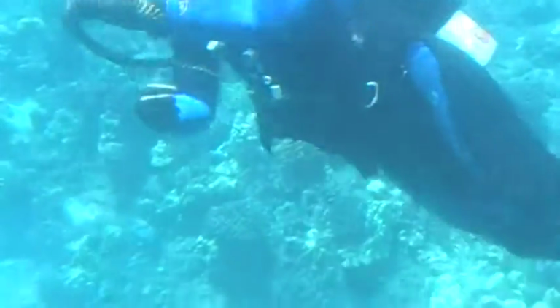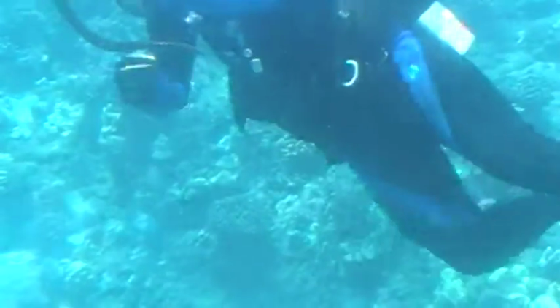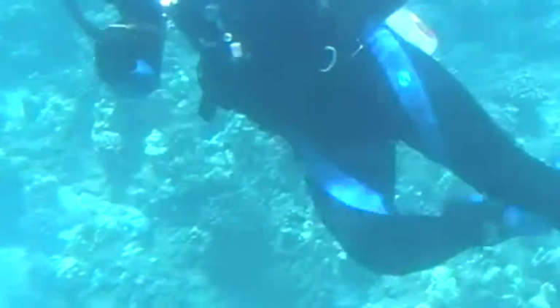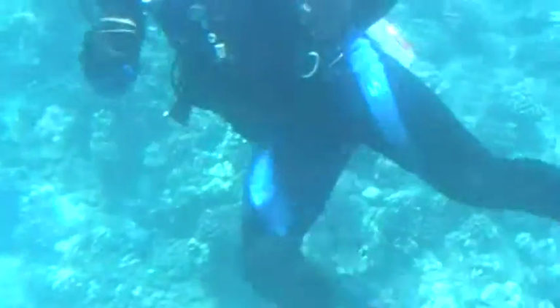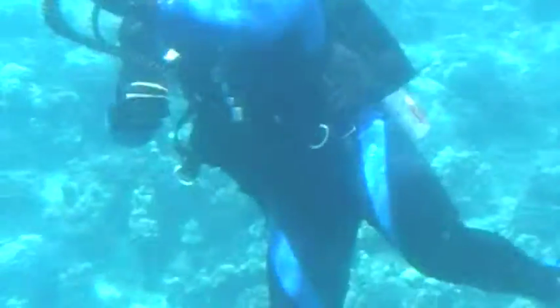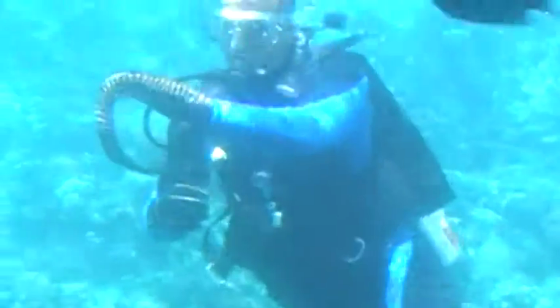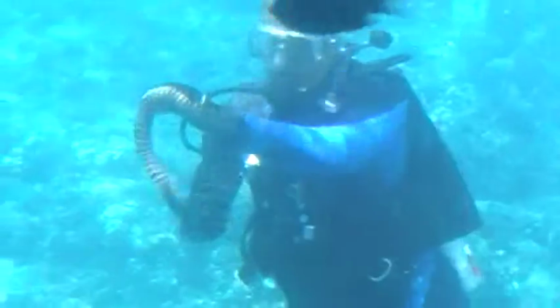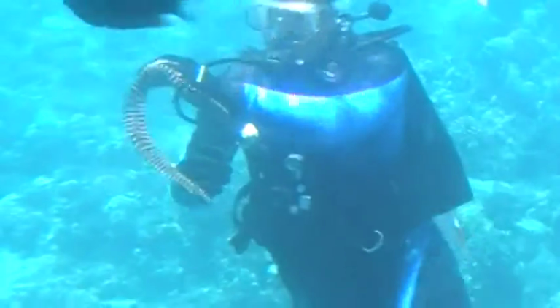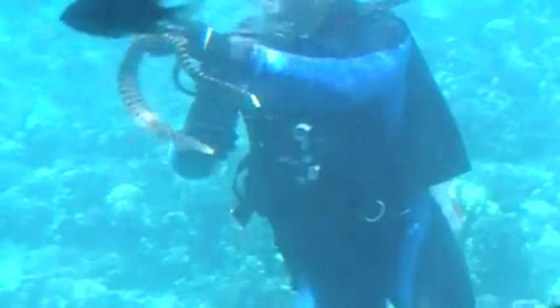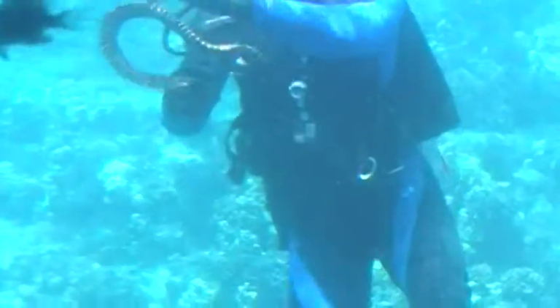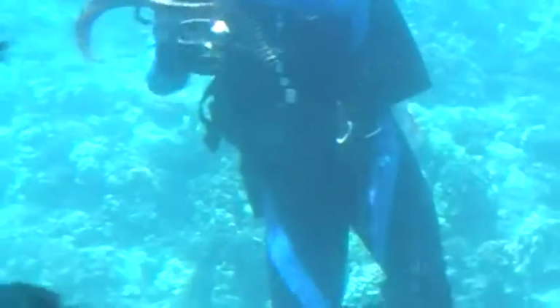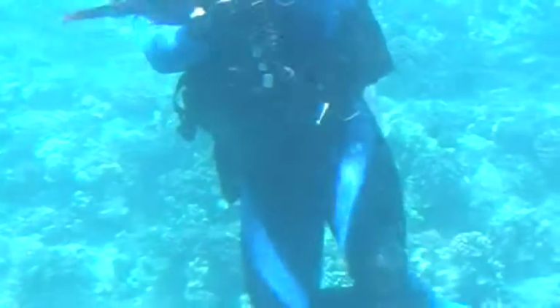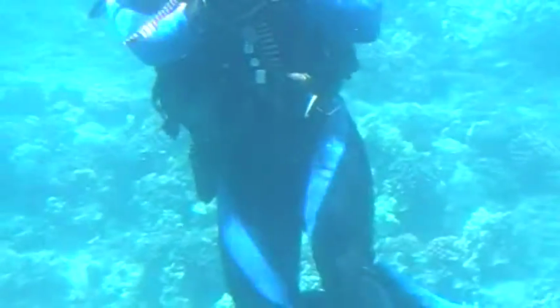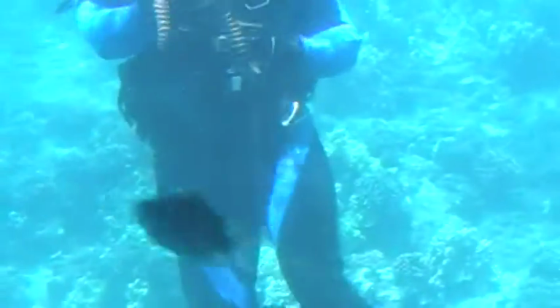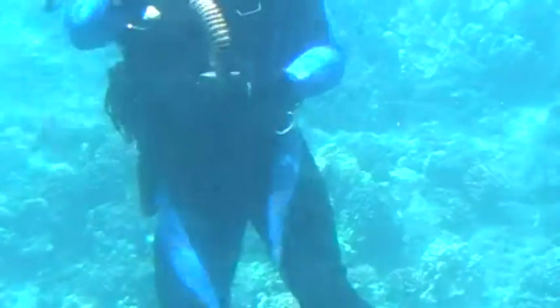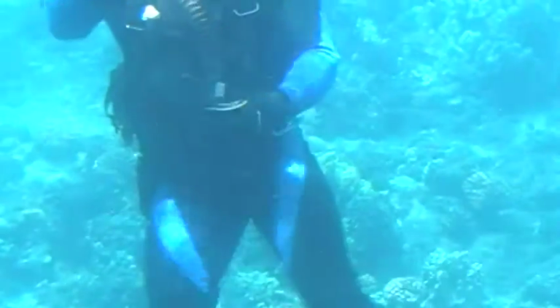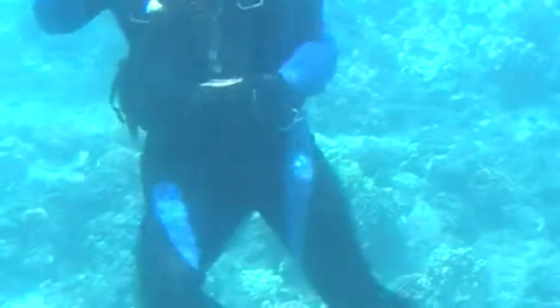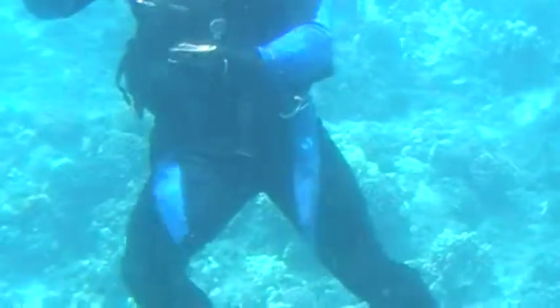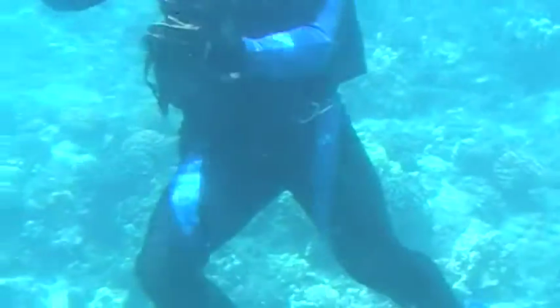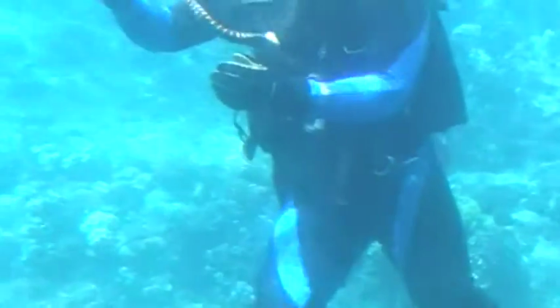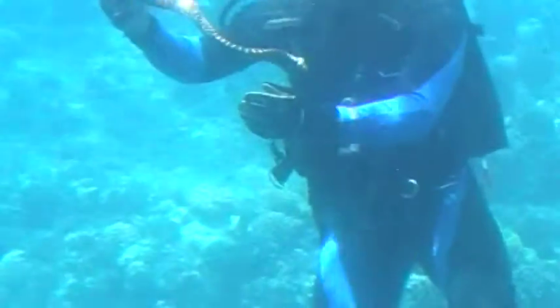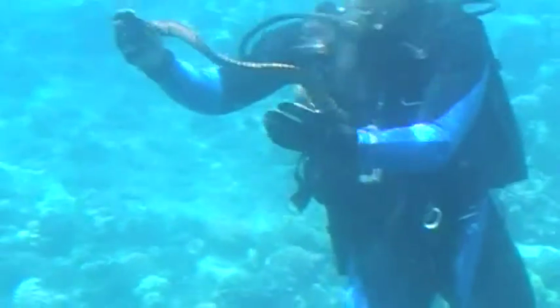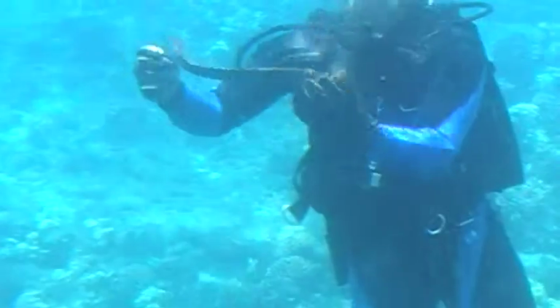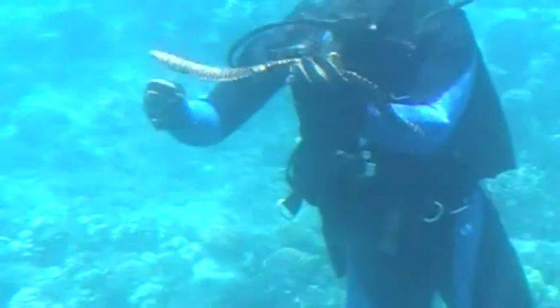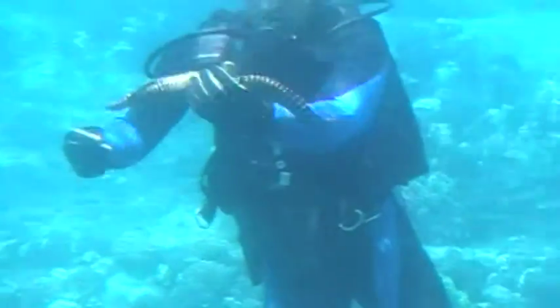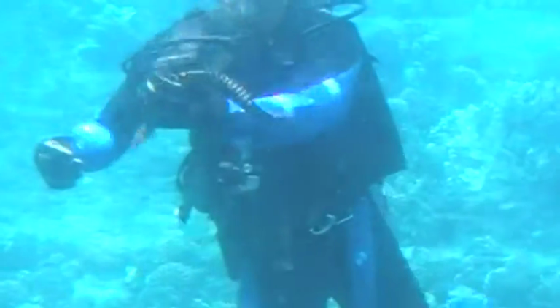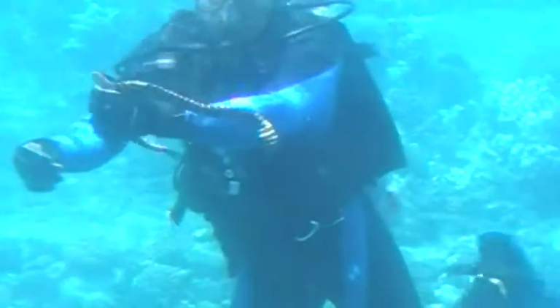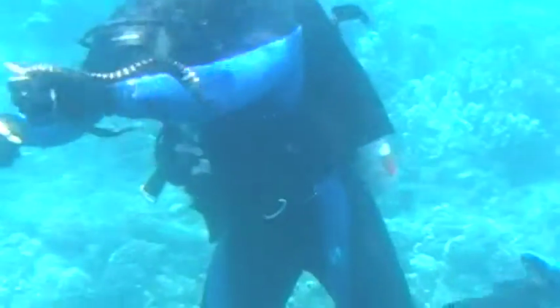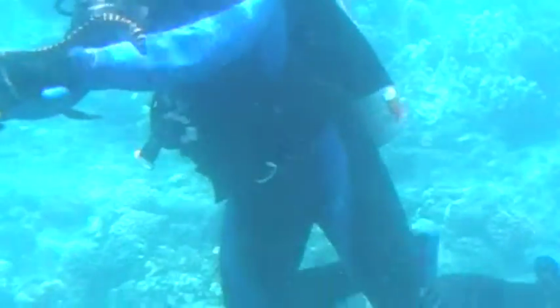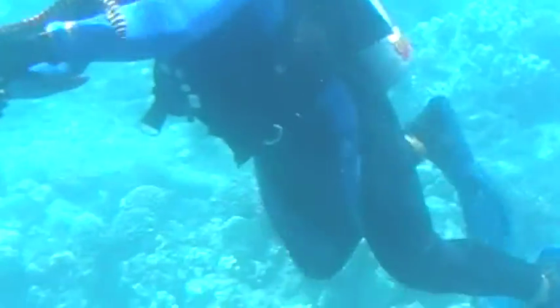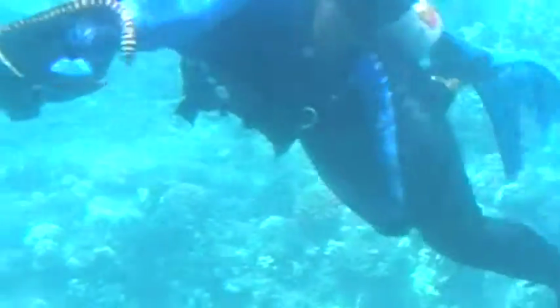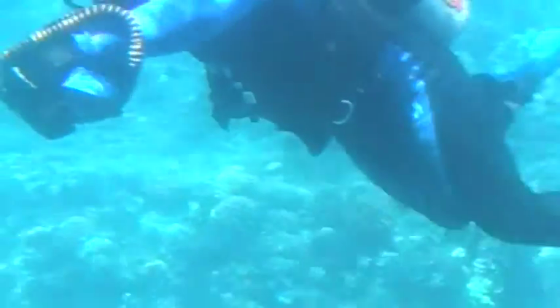But its jaws are strong enough to actually break a finger, so you'll notice he's trying to keep his fingers away from its mouth. But he's kind of the aquatic version of Grizzly Adams.